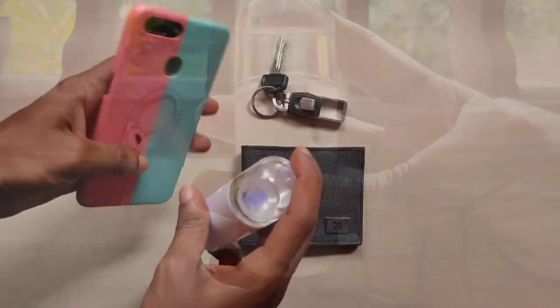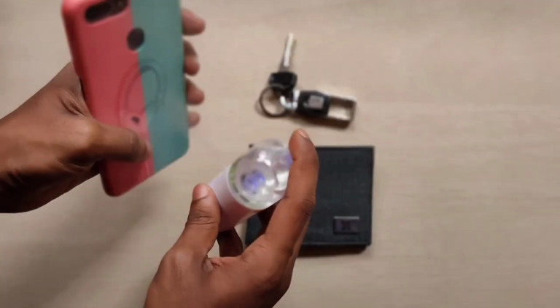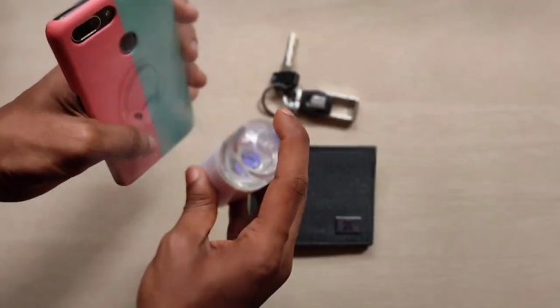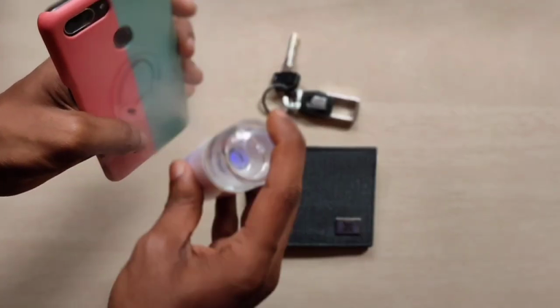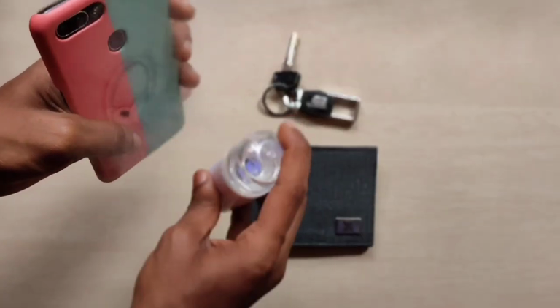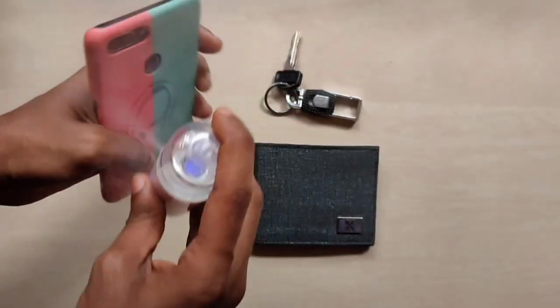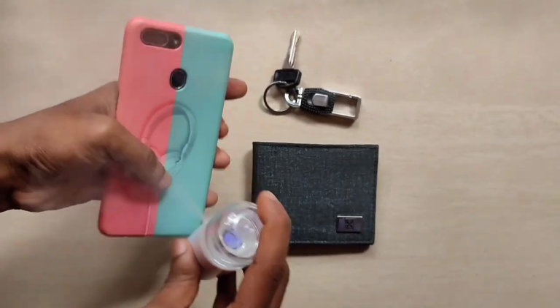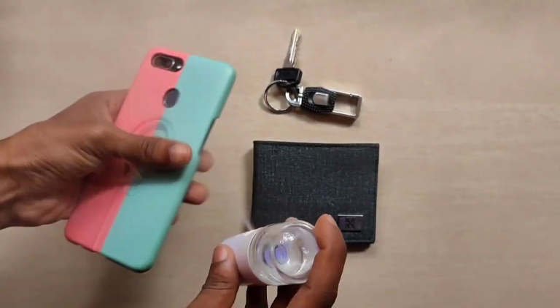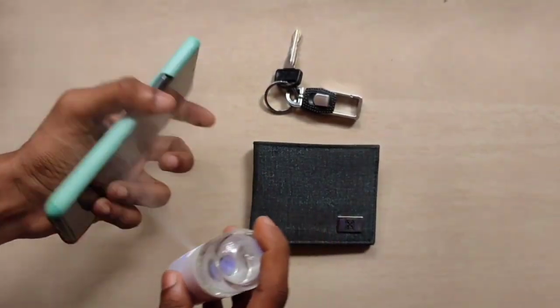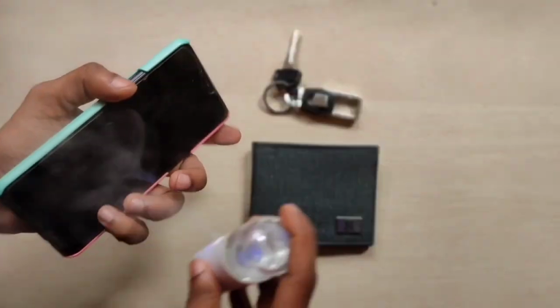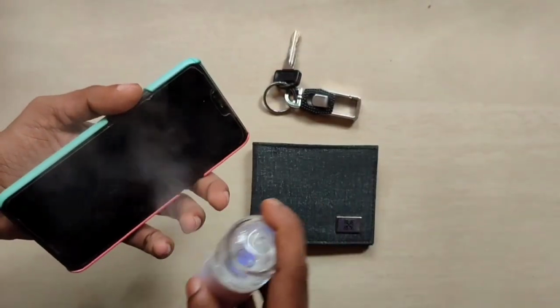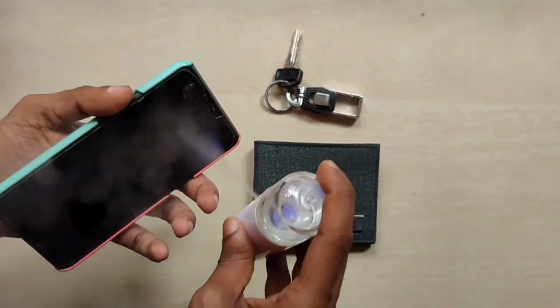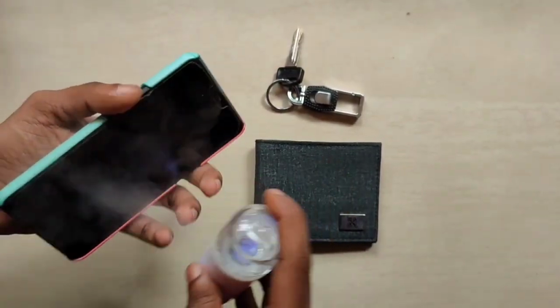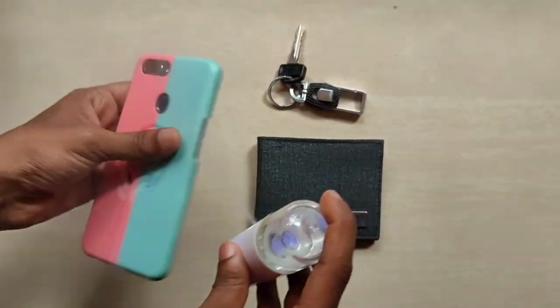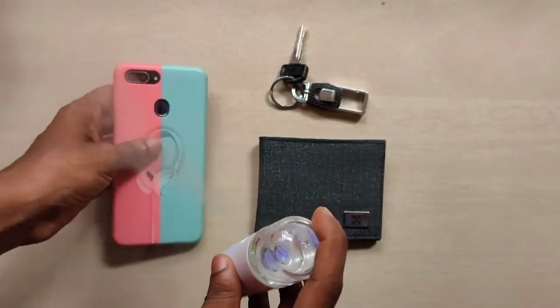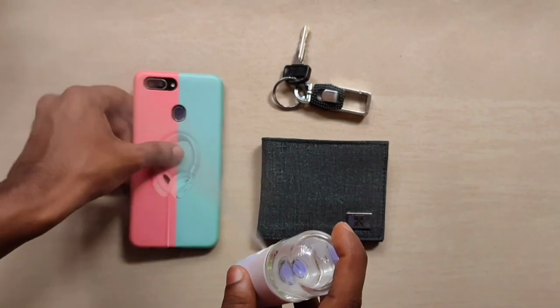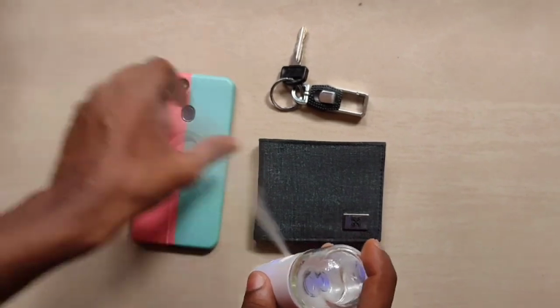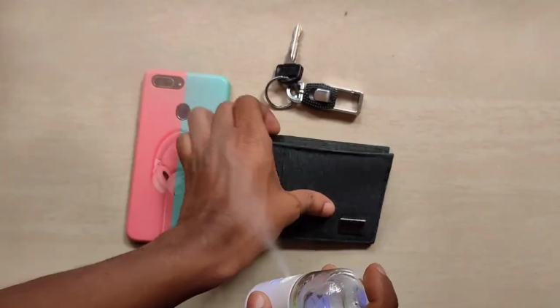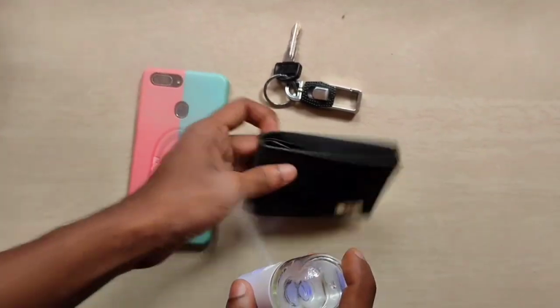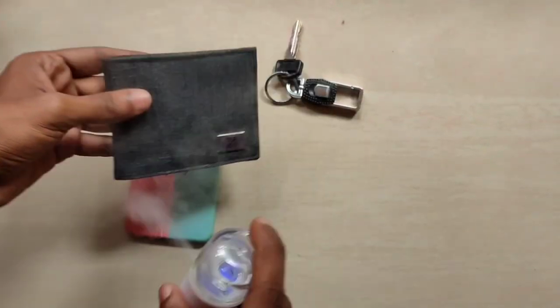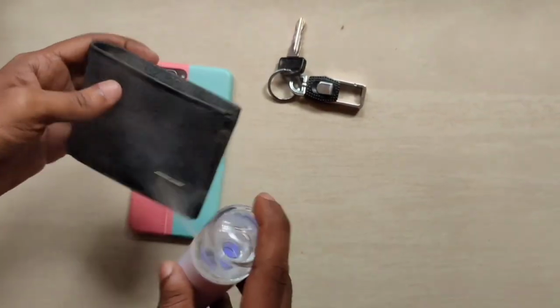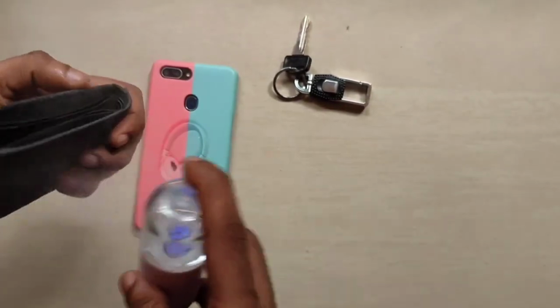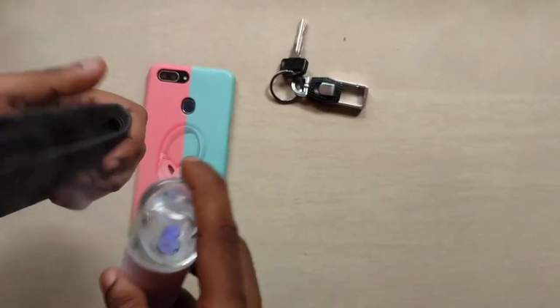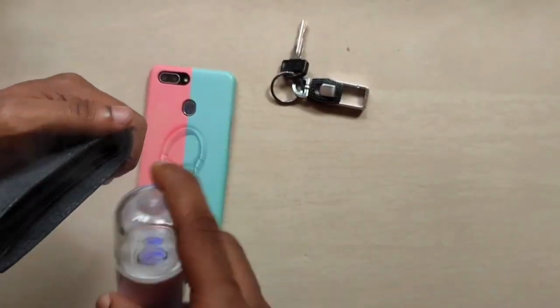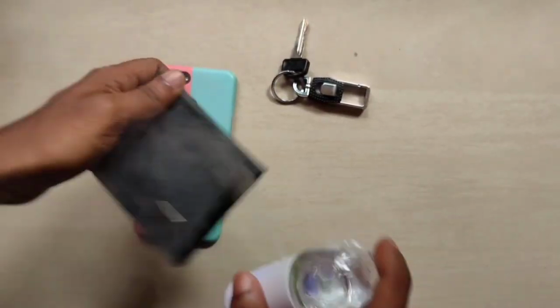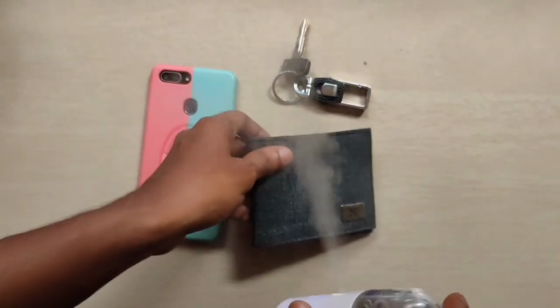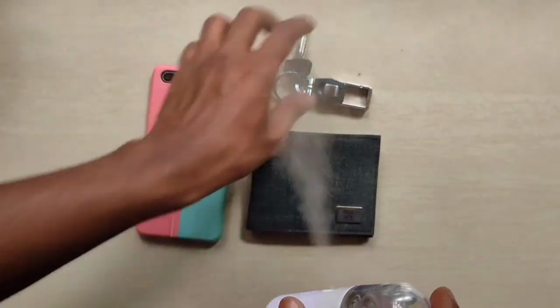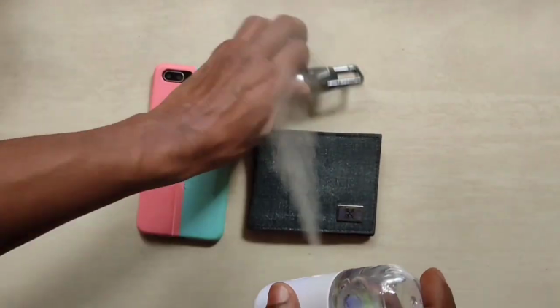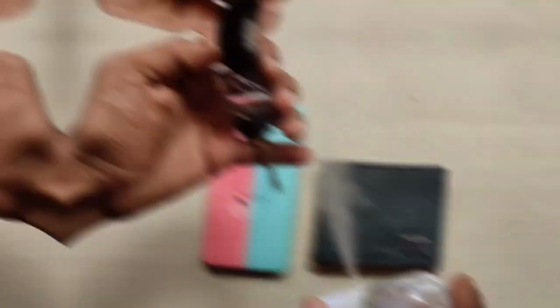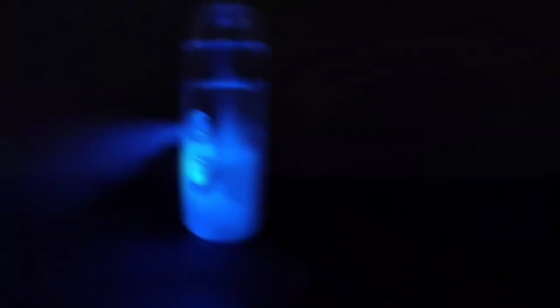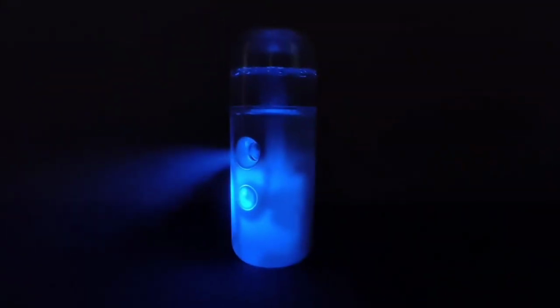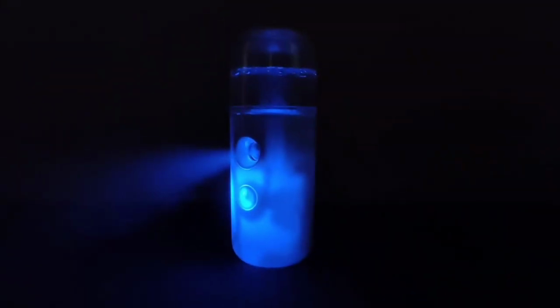We are going to use a mini sanitiser machine. Thank you.